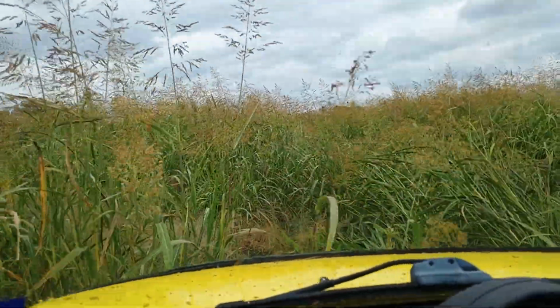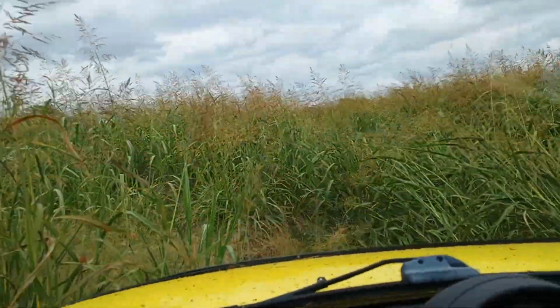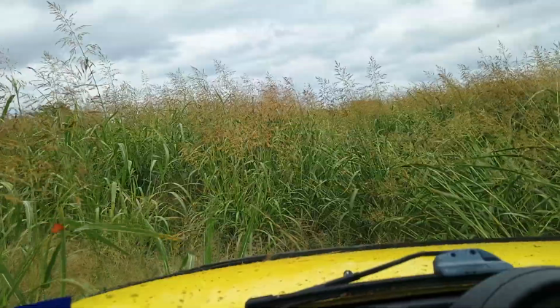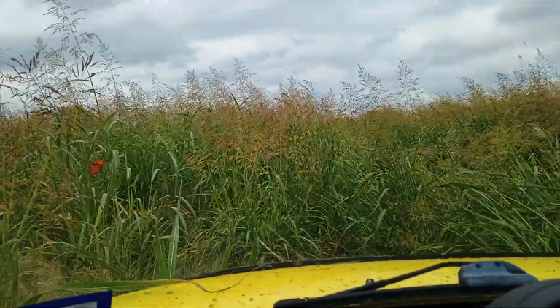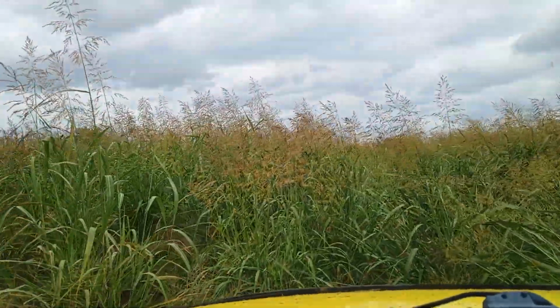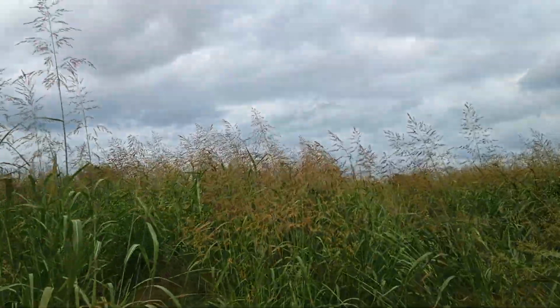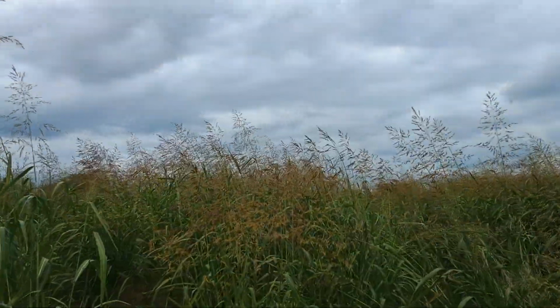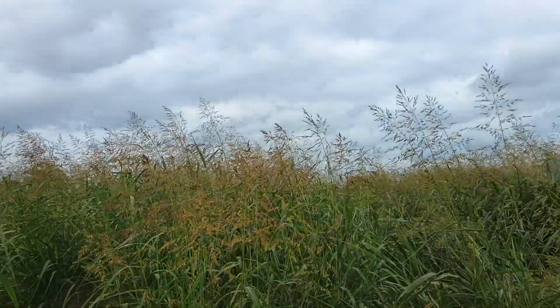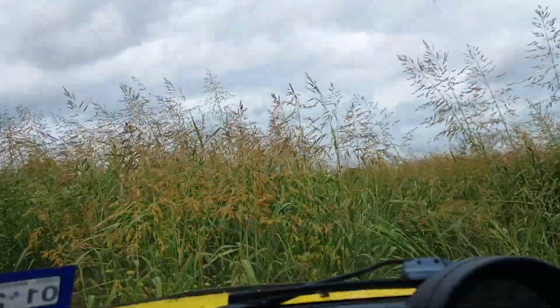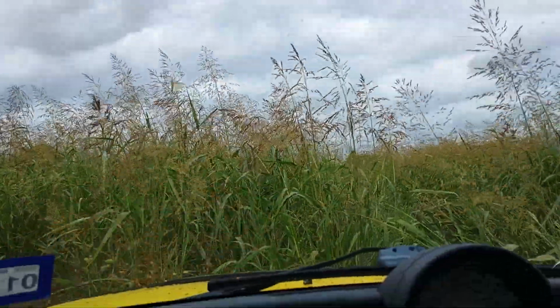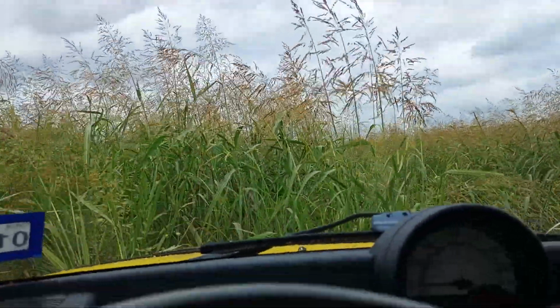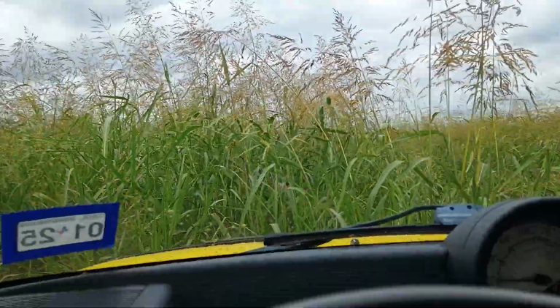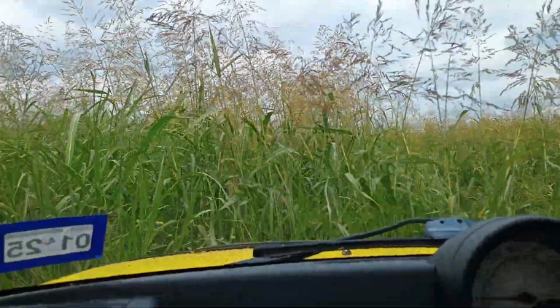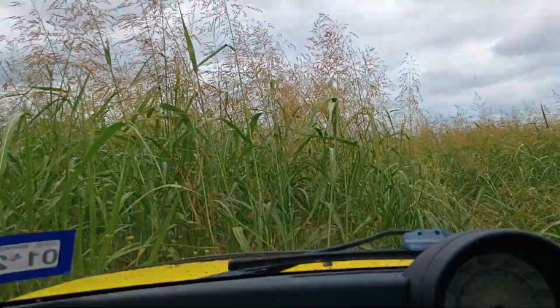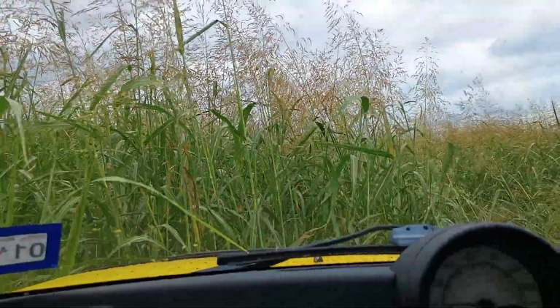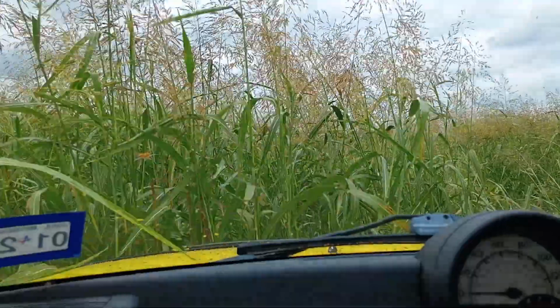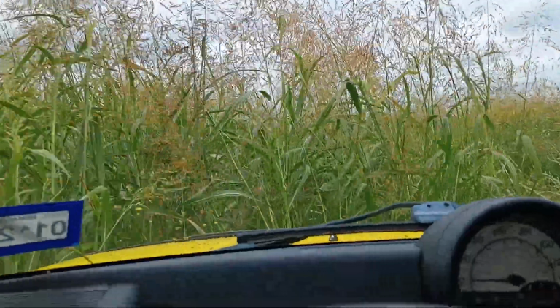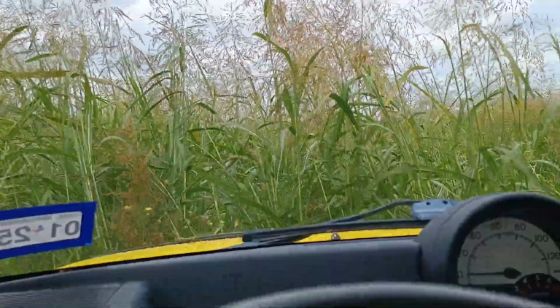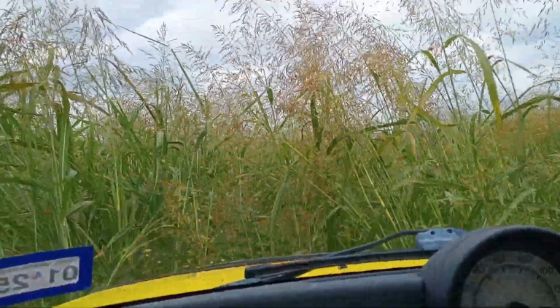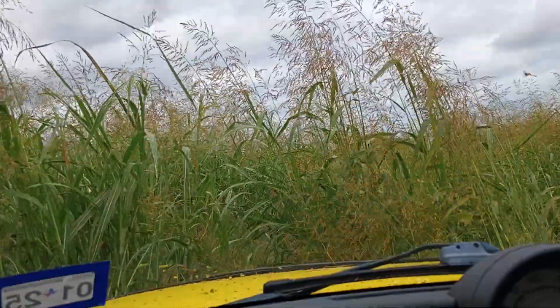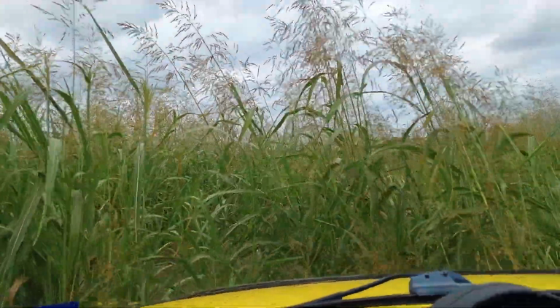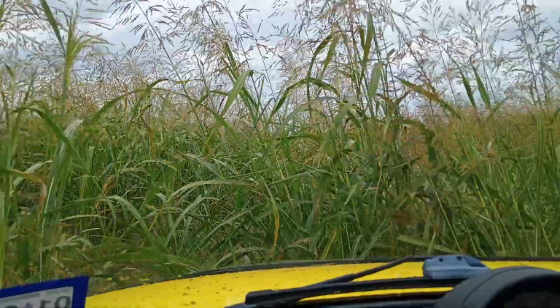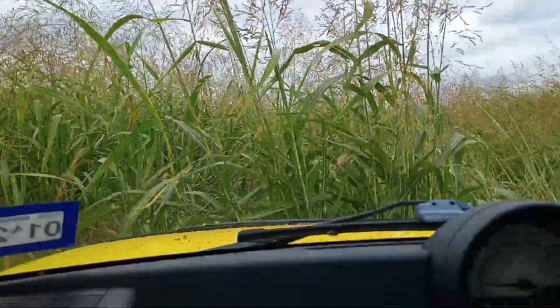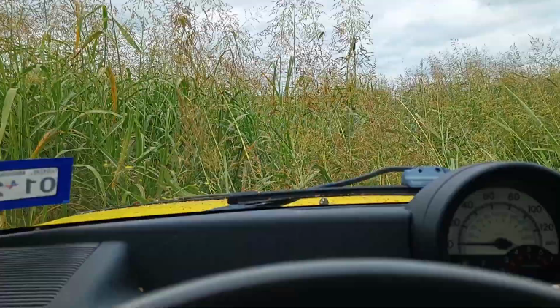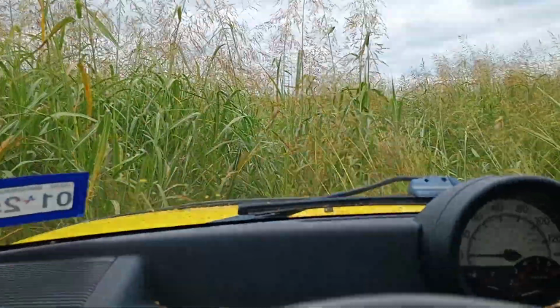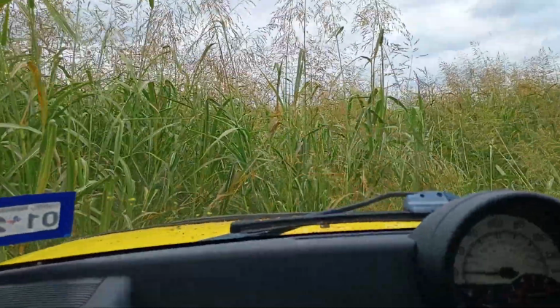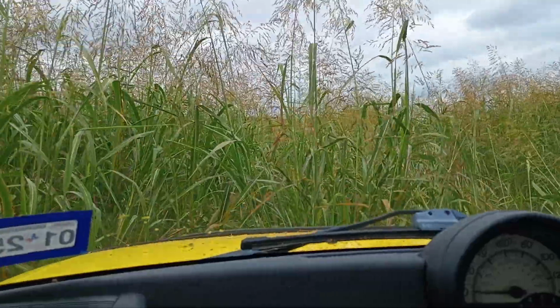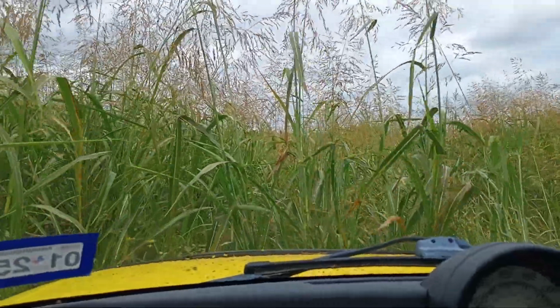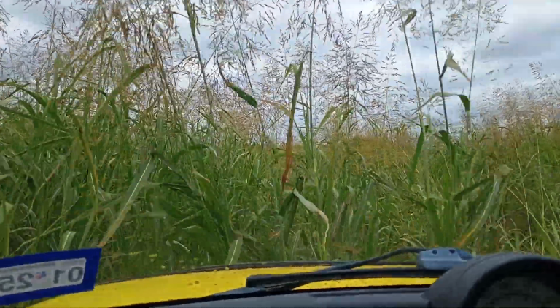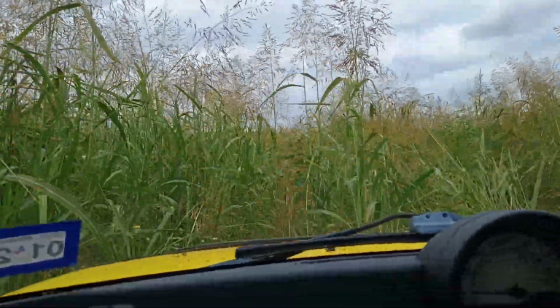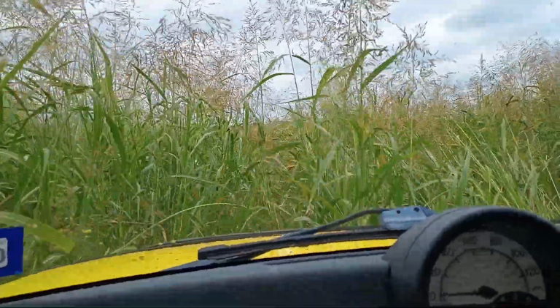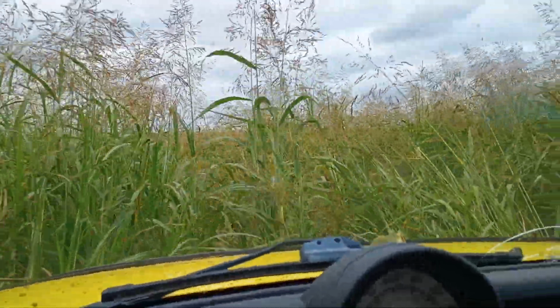This is a new camera. This might be the first video I've filmed with it — I've had it about a week now. See if you can figure out, anybody watching this video, where am I?